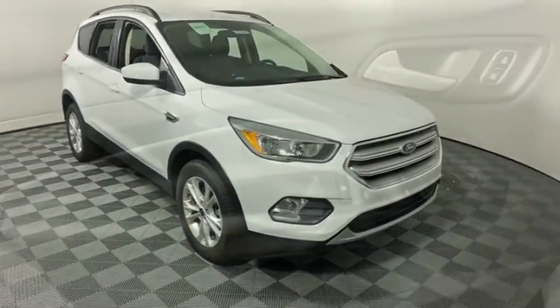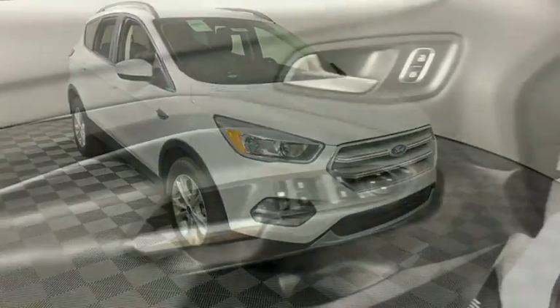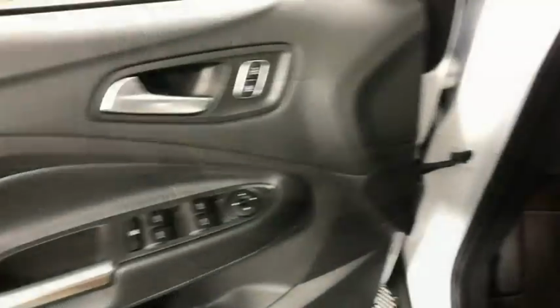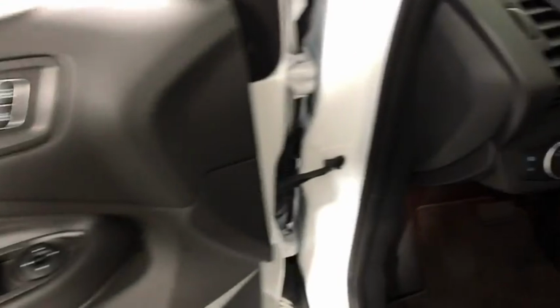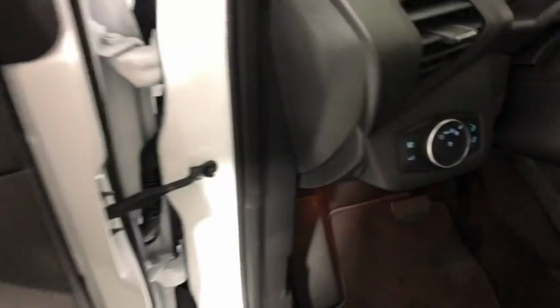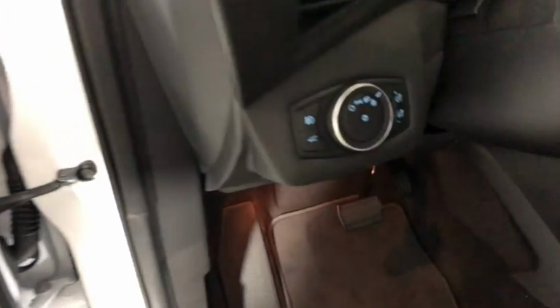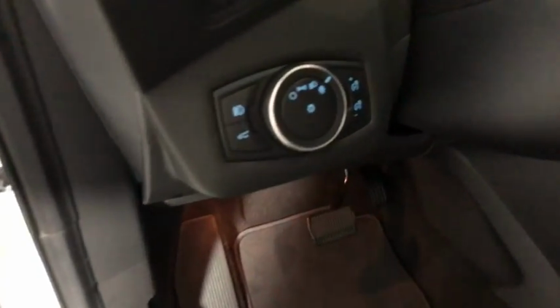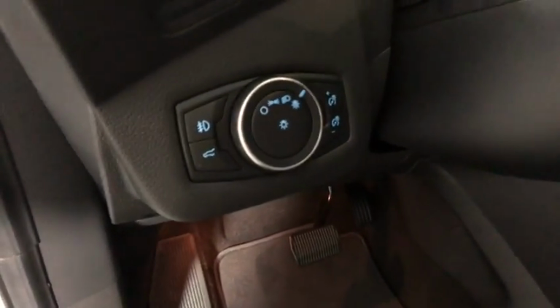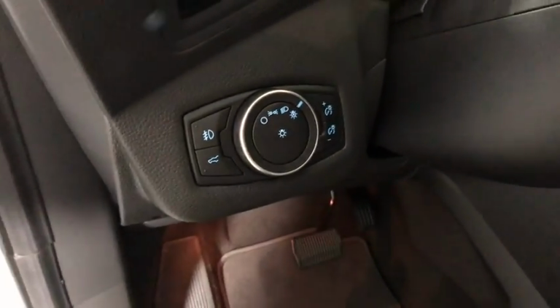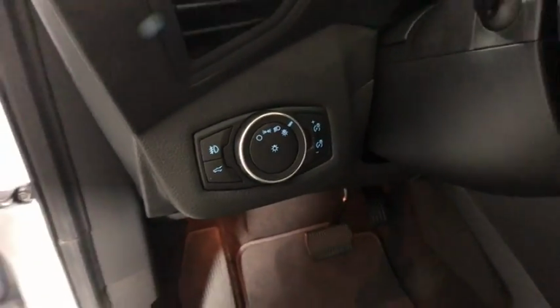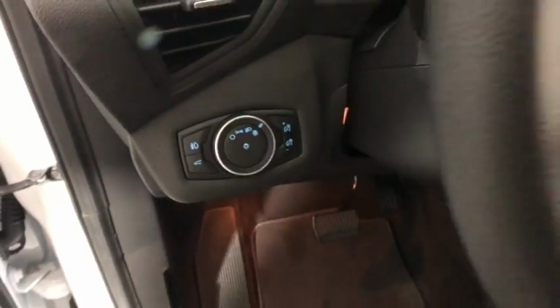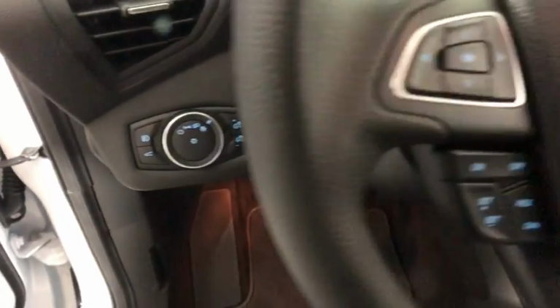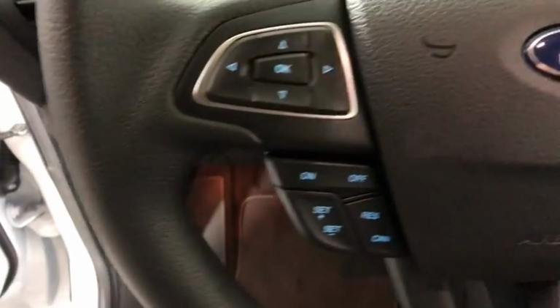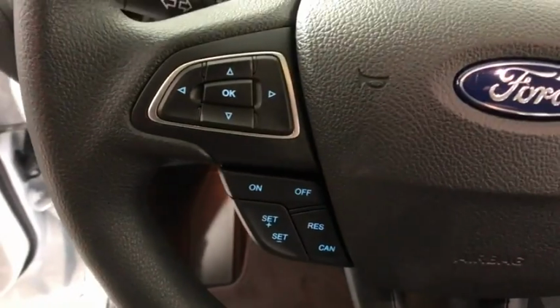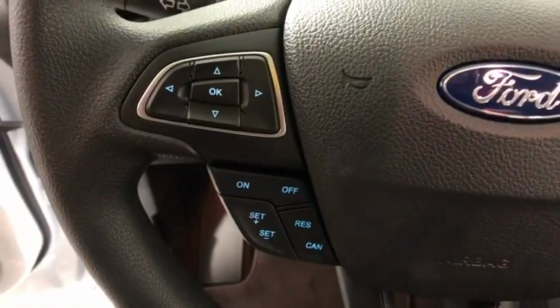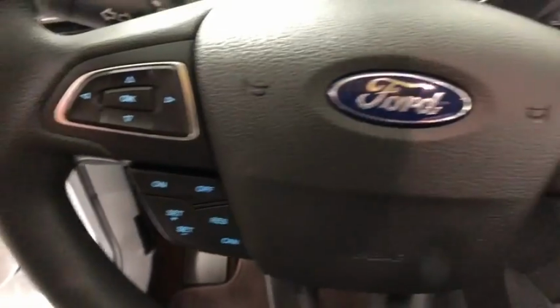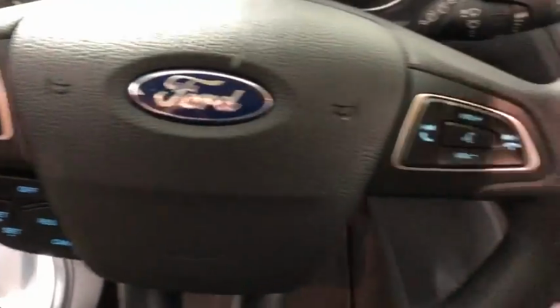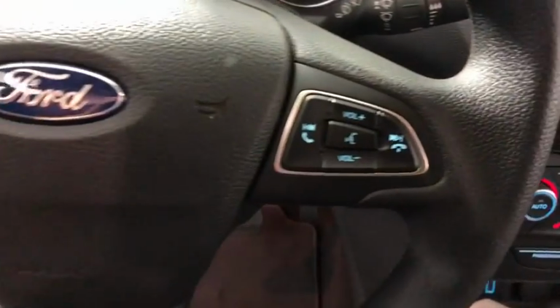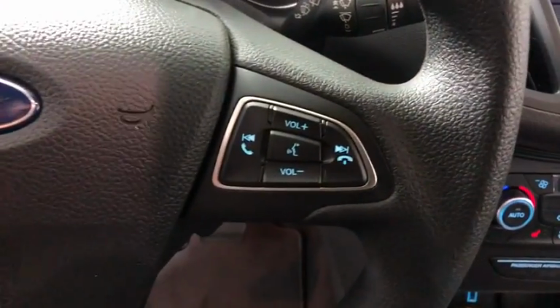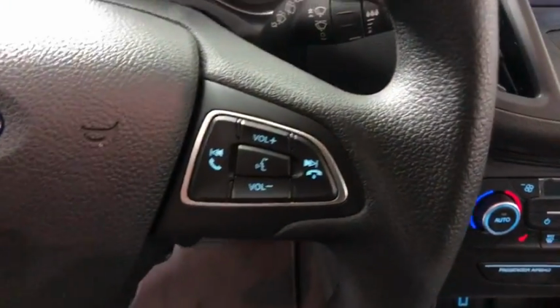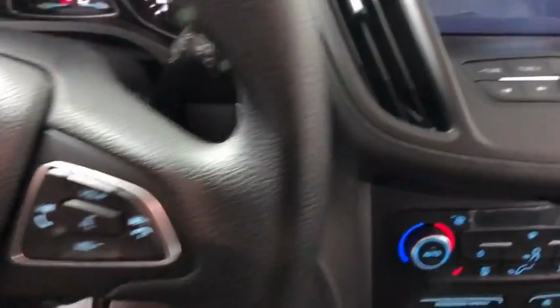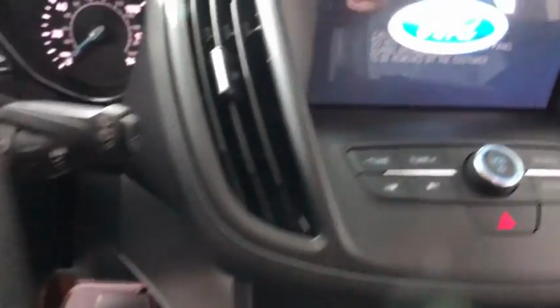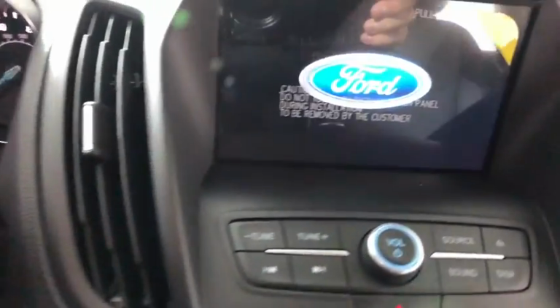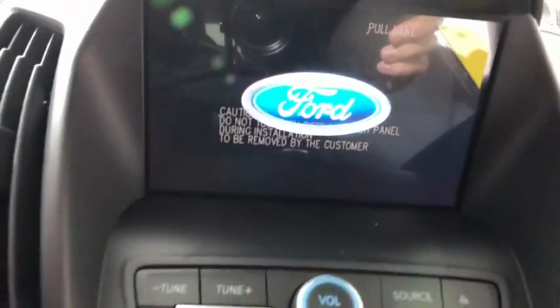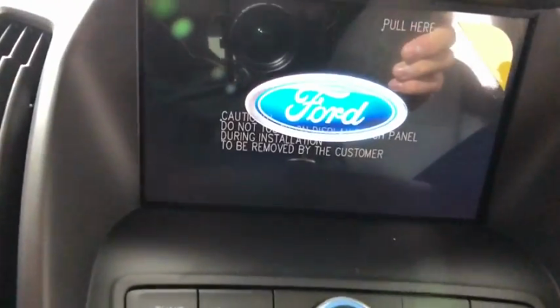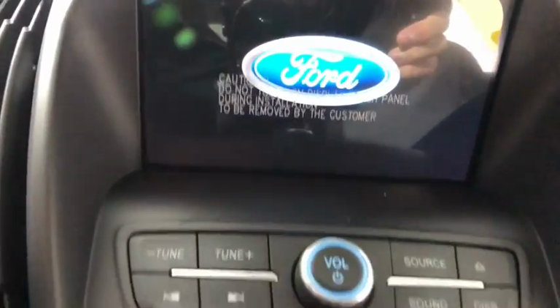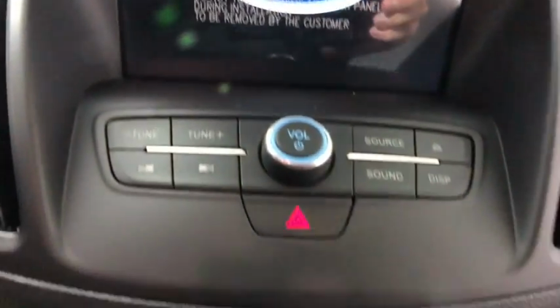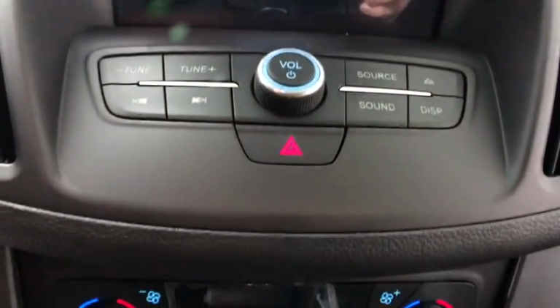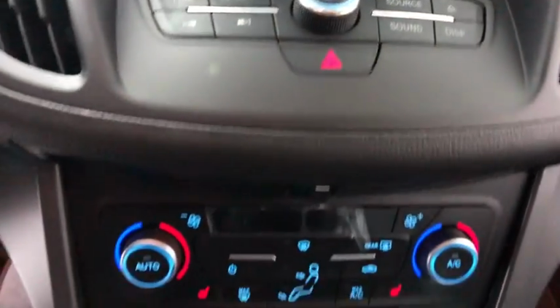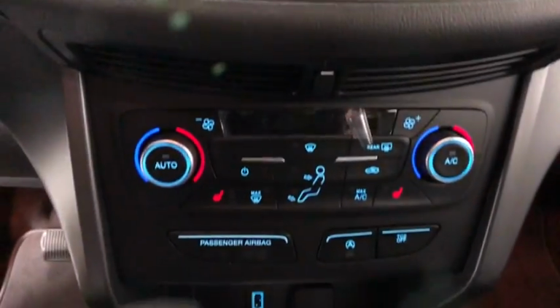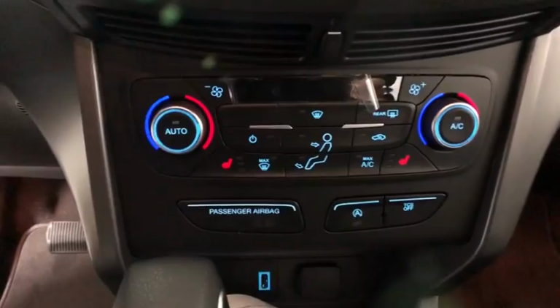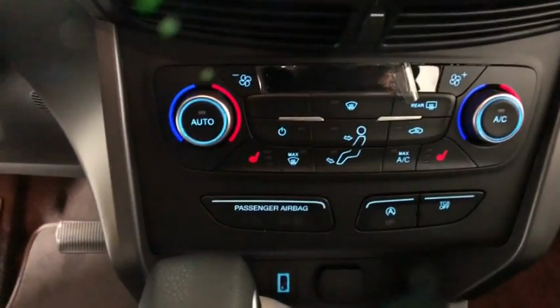Here are some of this vehicle's great options: traction control, dual airbags, power steering, alloy wheels, four-wheel disc brakes, electronic stability control, power windows, heated front seat.